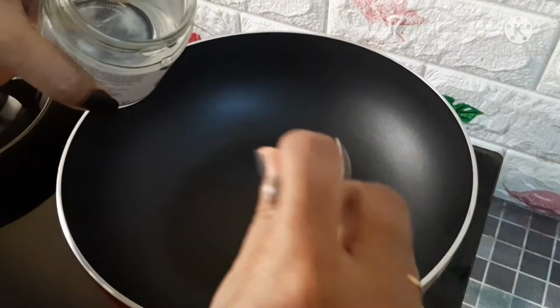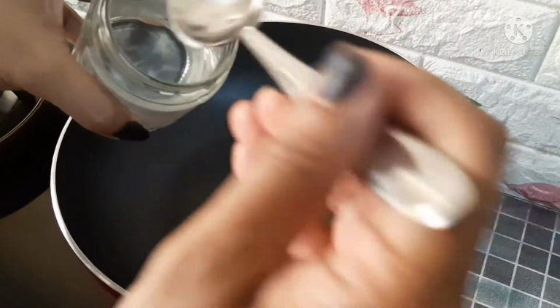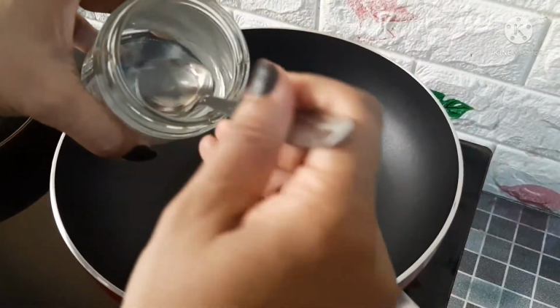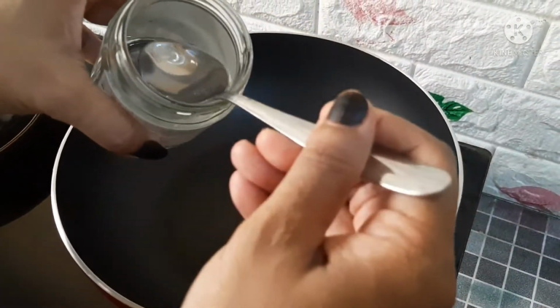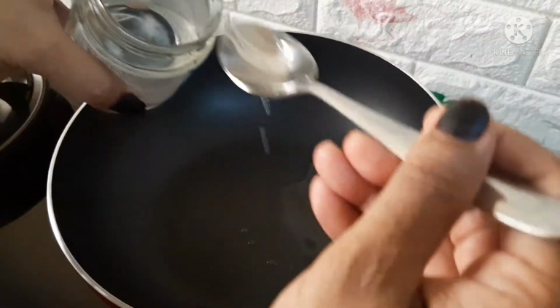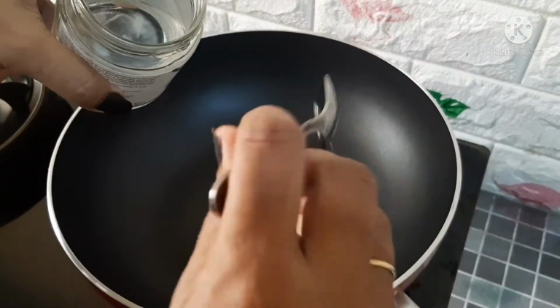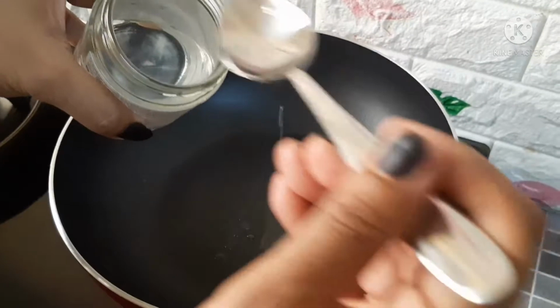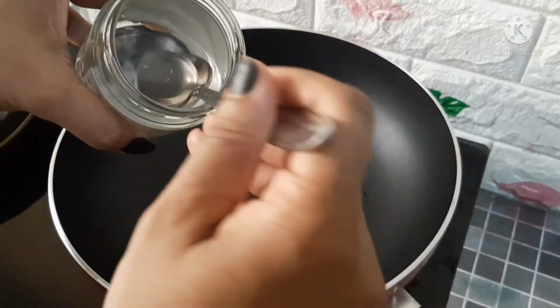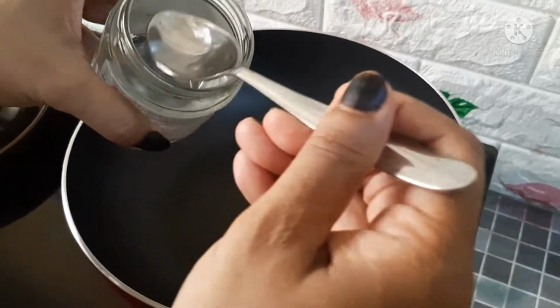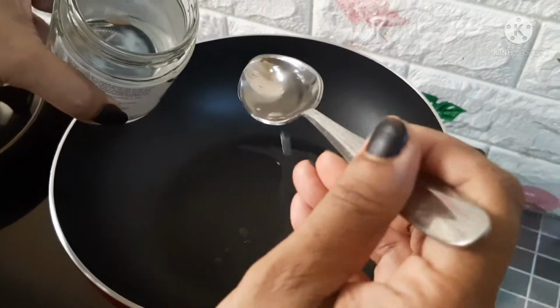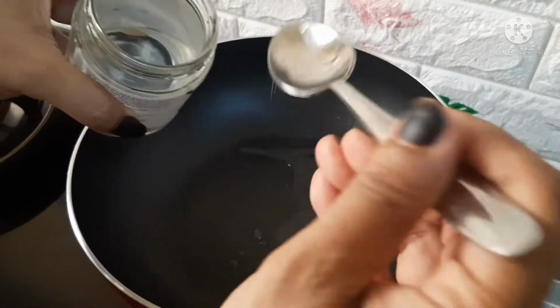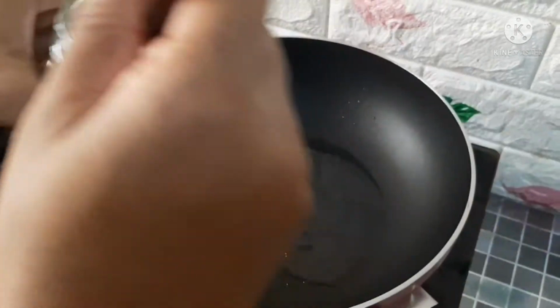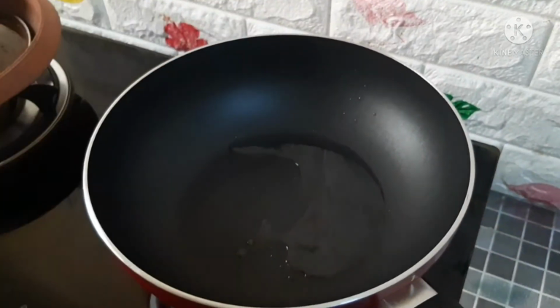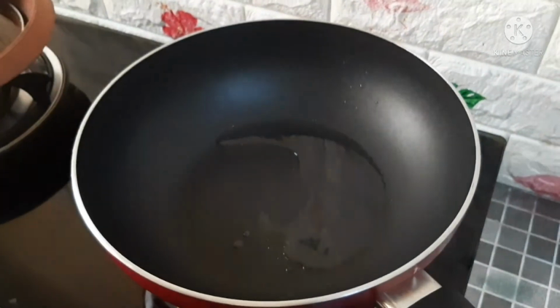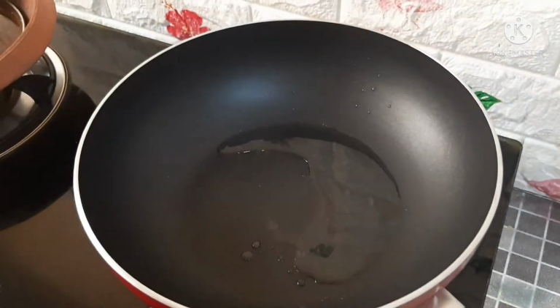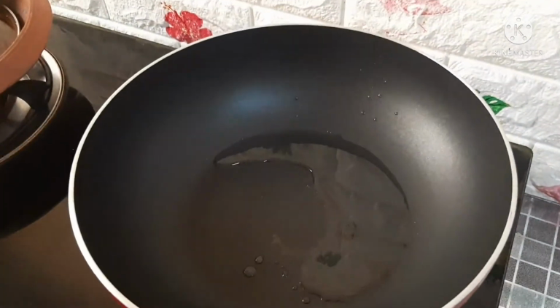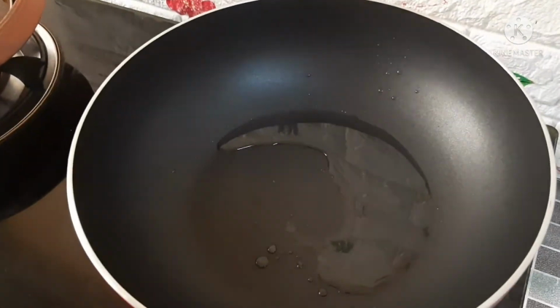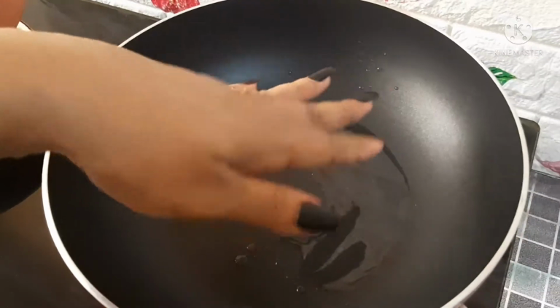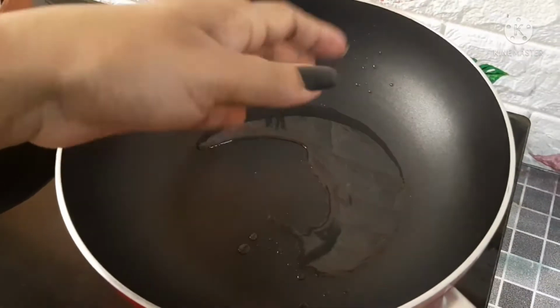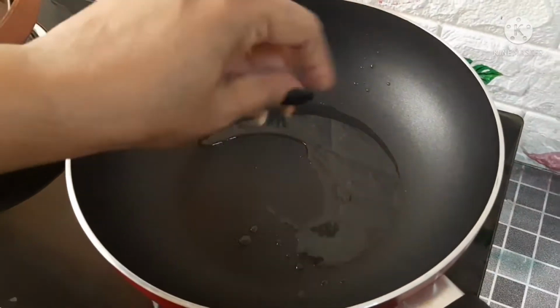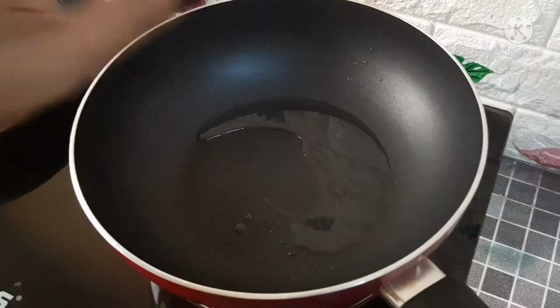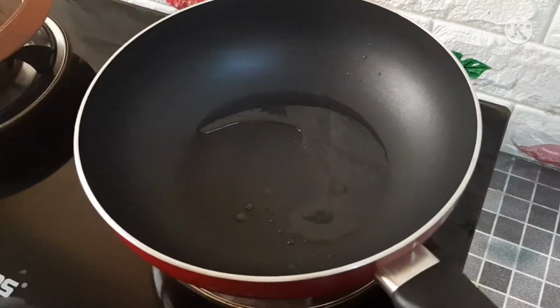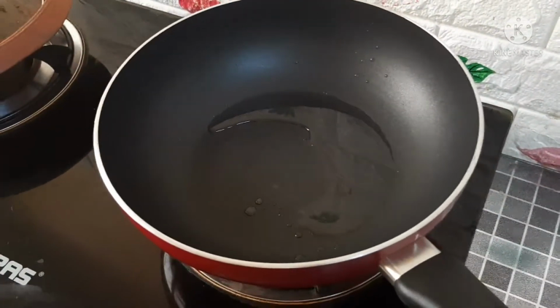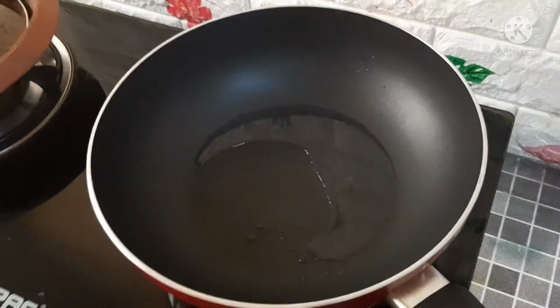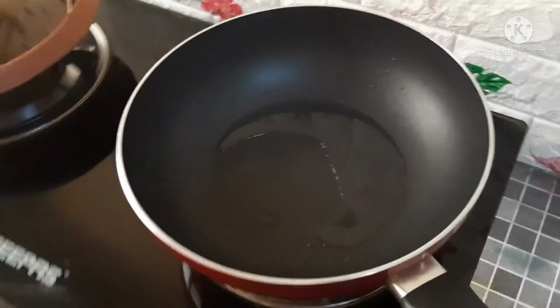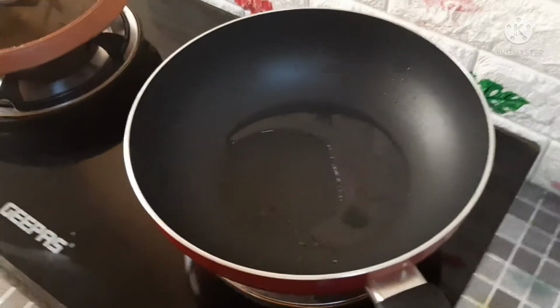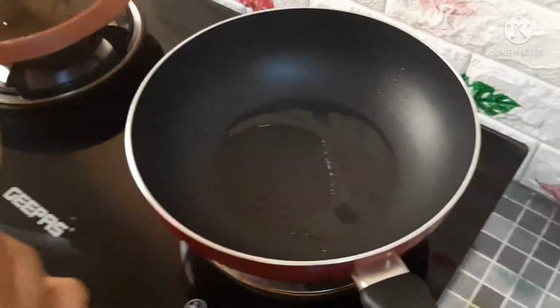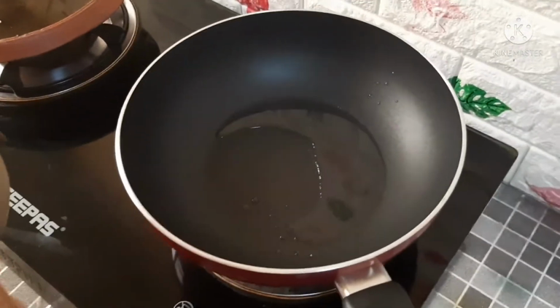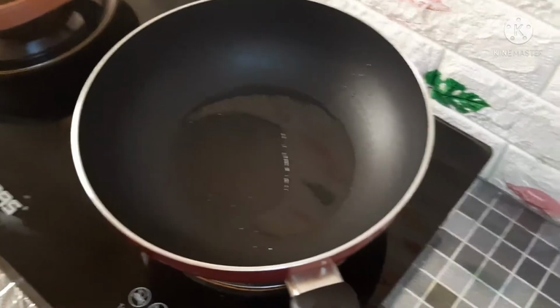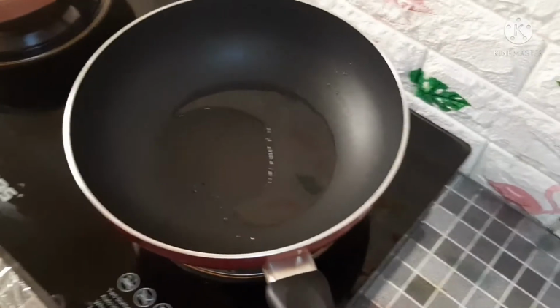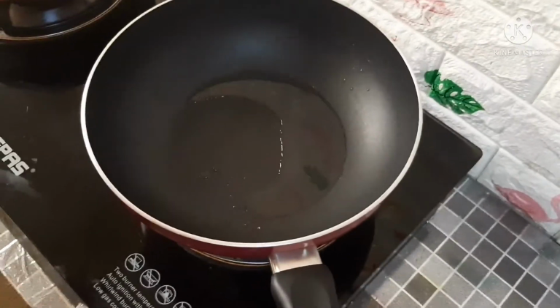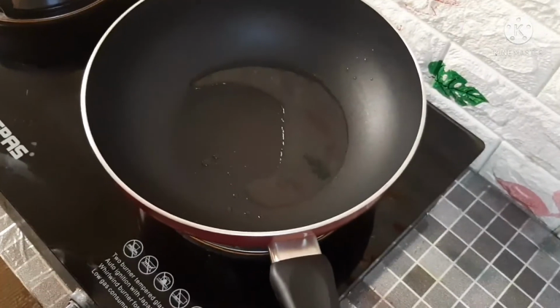Let's put a little bit of salt in the pan.